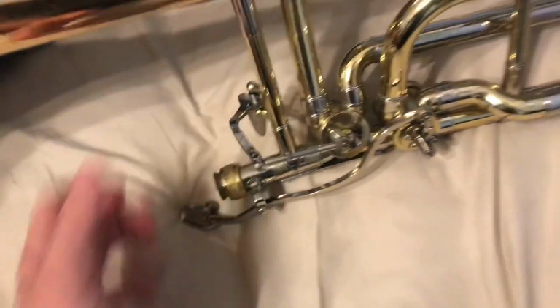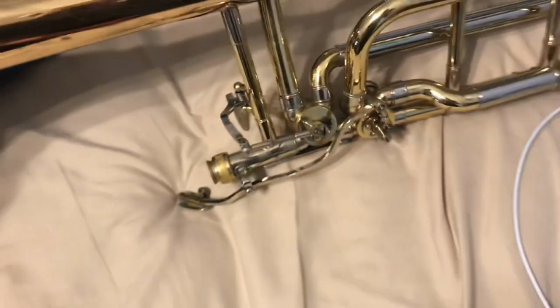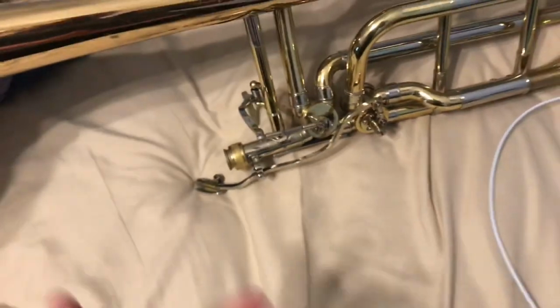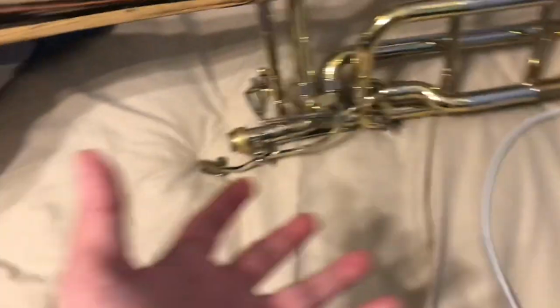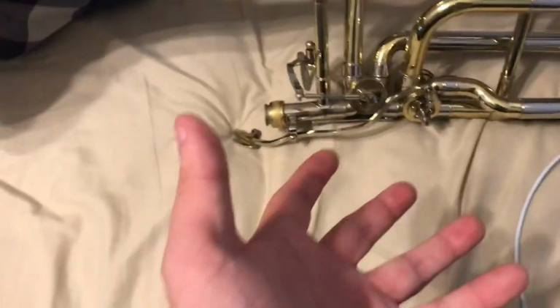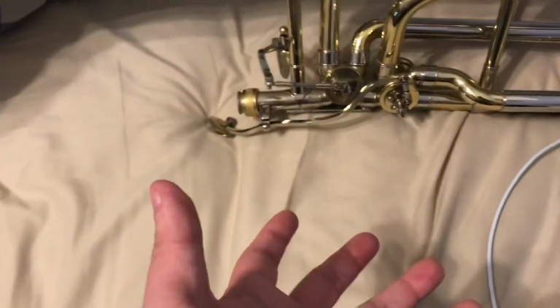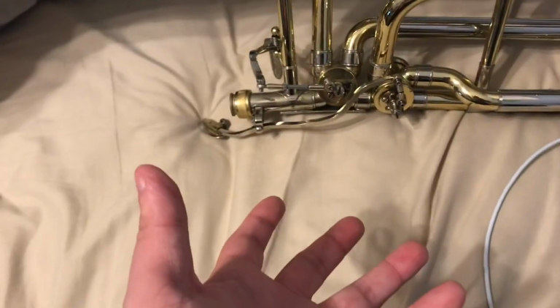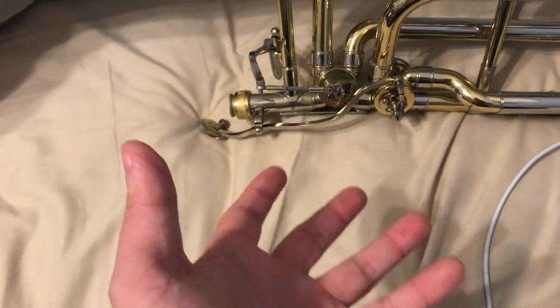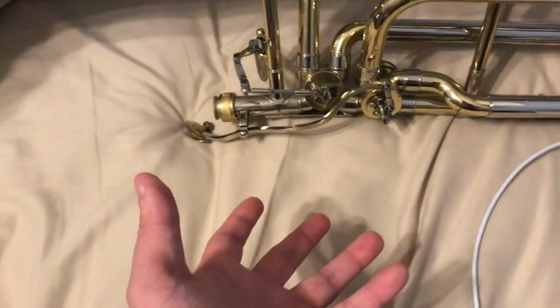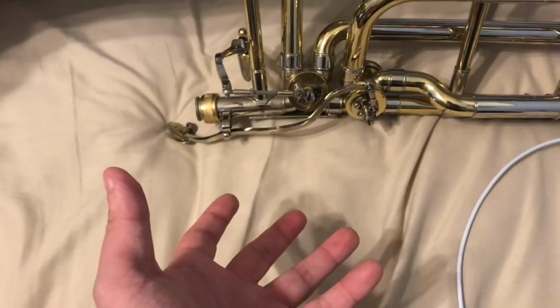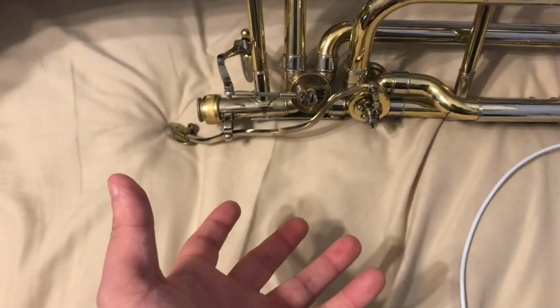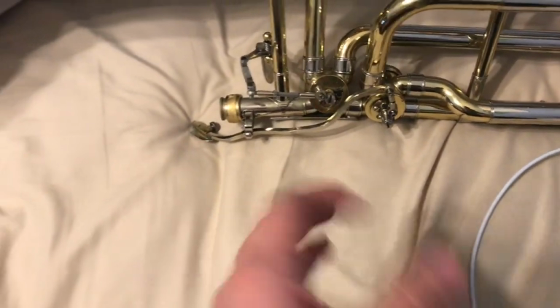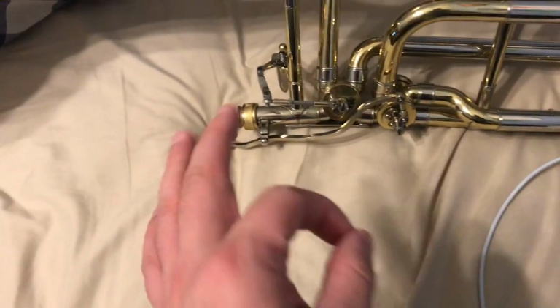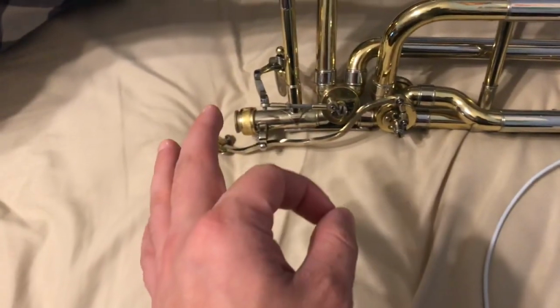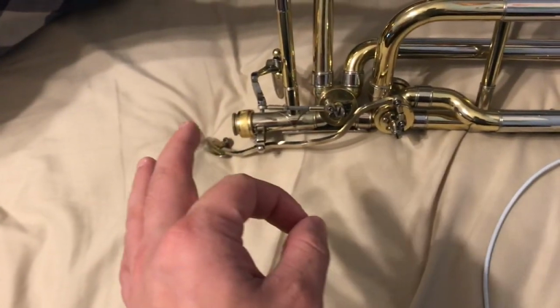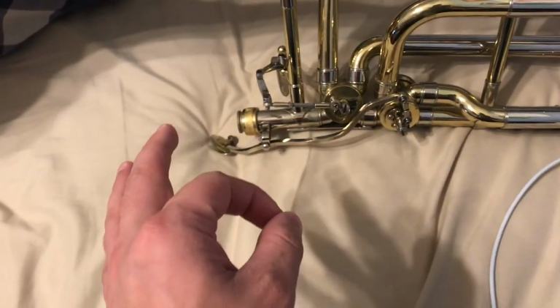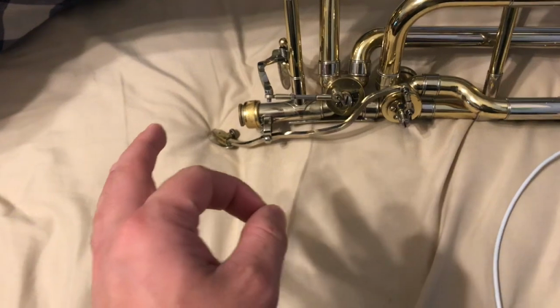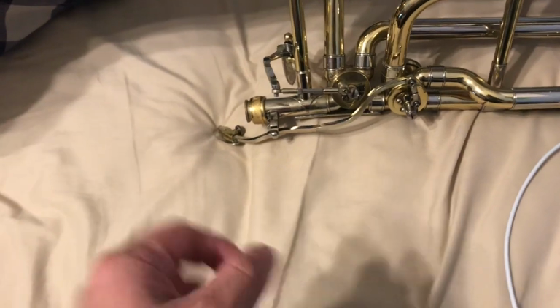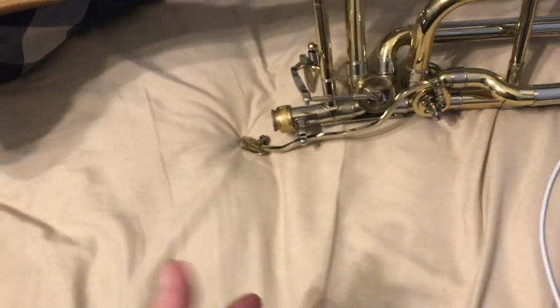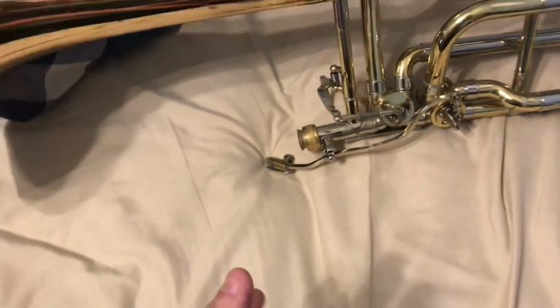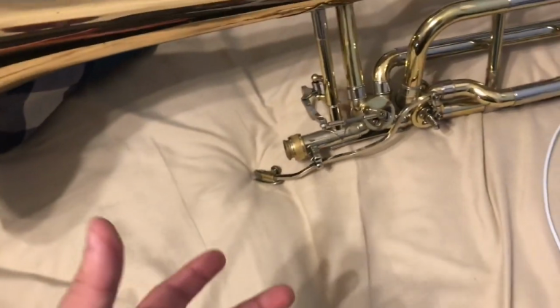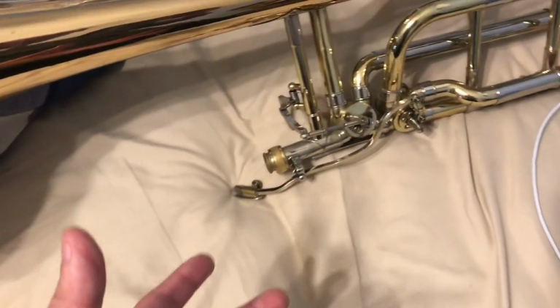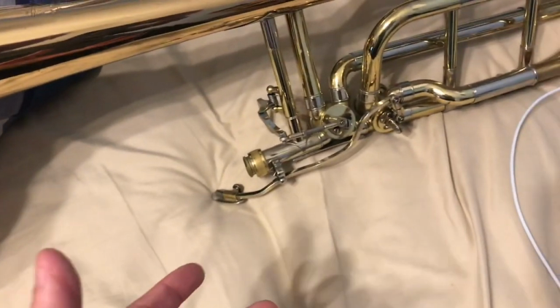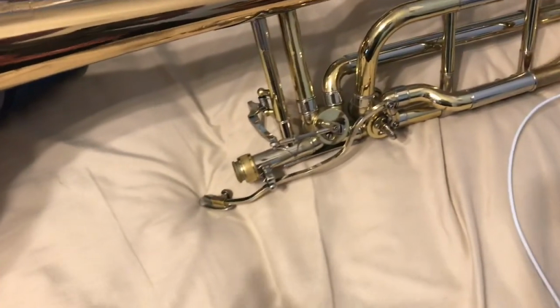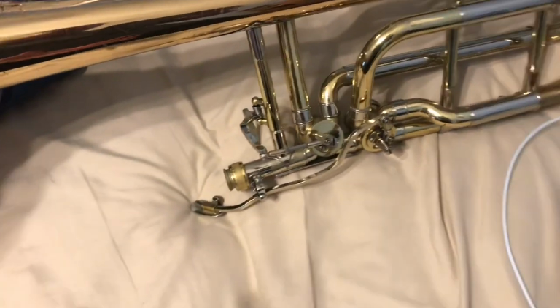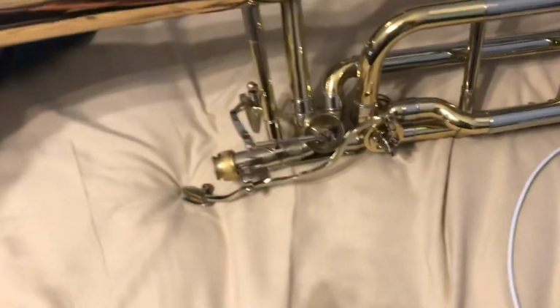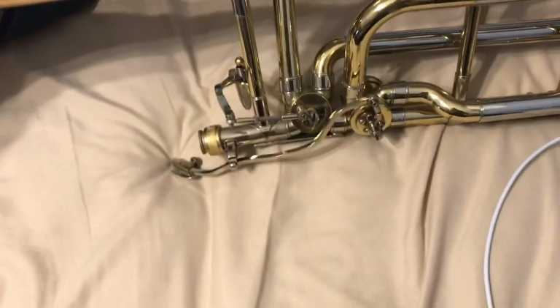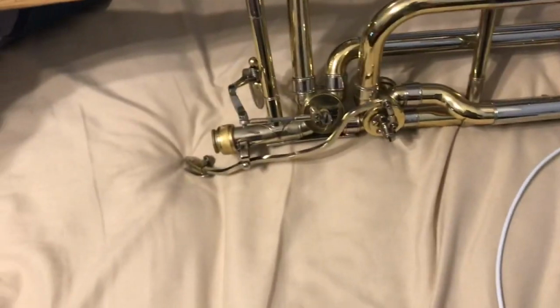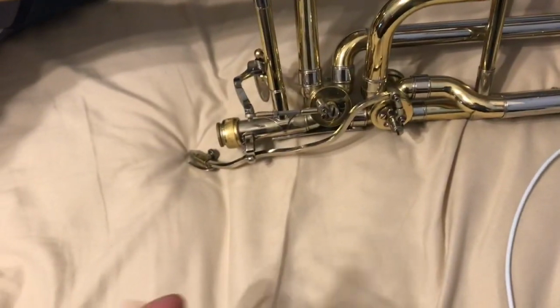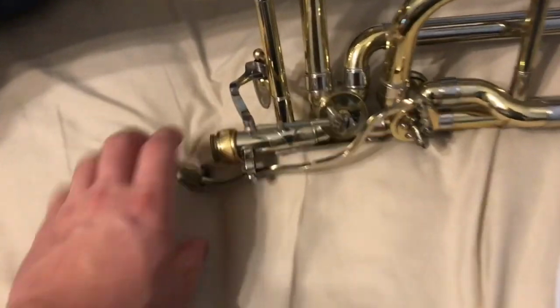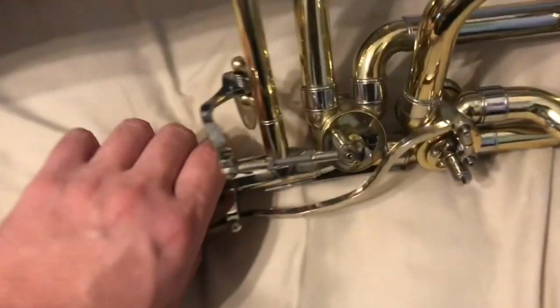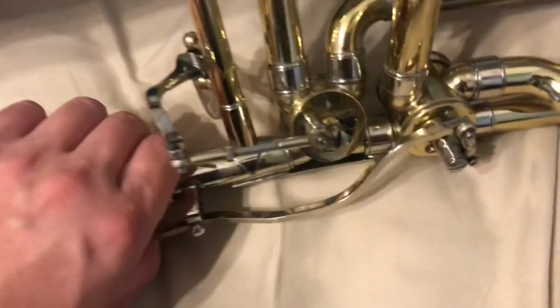Noisy triggers. I've actually had some work done on this by Williamson's Music Shop — one of the best technicians there, Brad — and they're a lot quieter than they were. These are actually a lot quieter than most ones, especially the second valve.